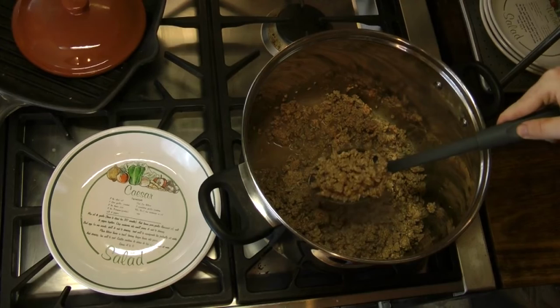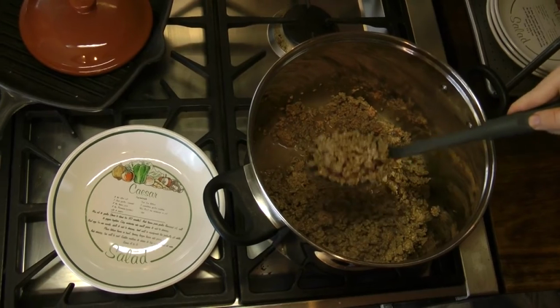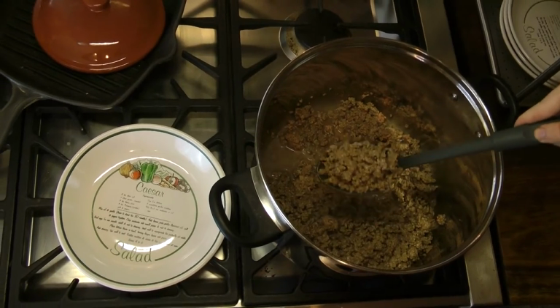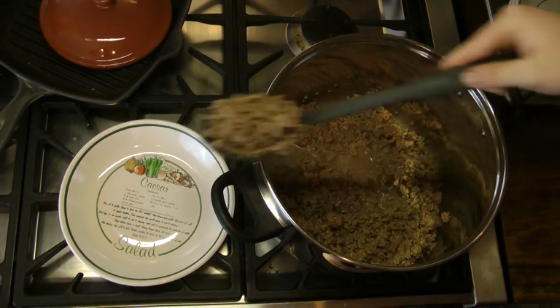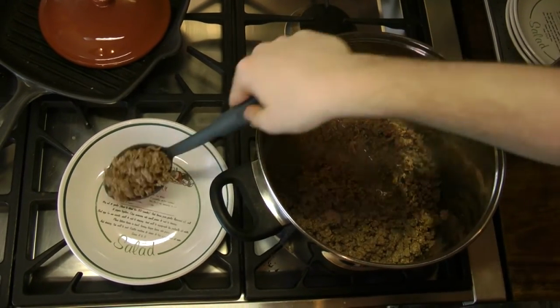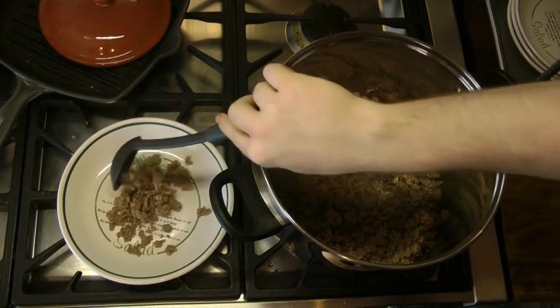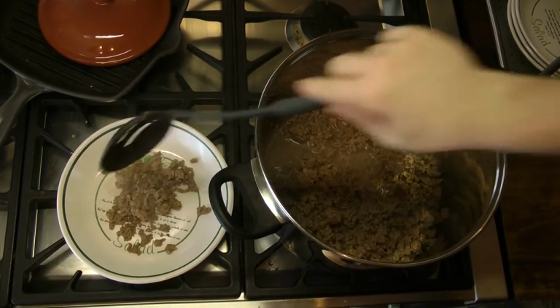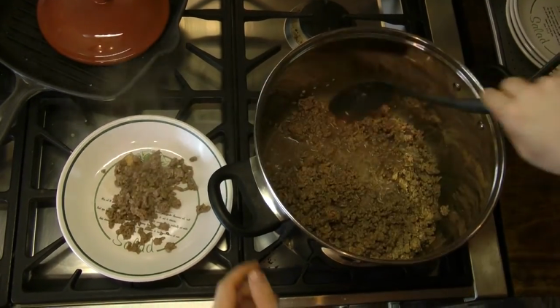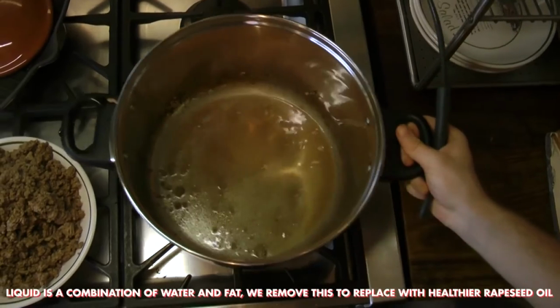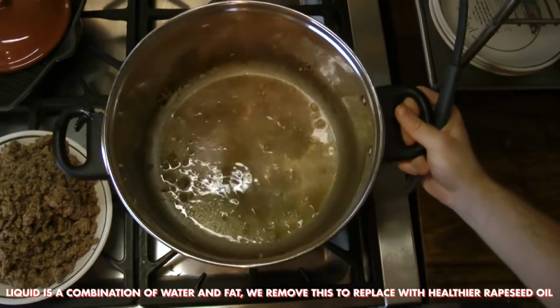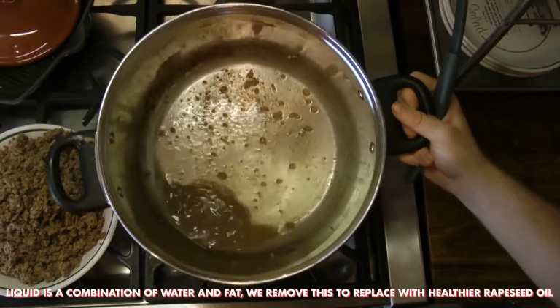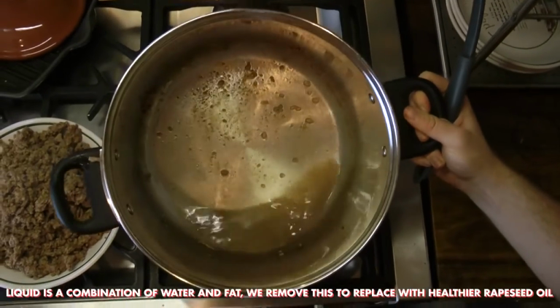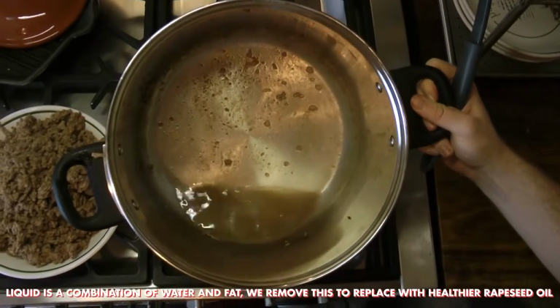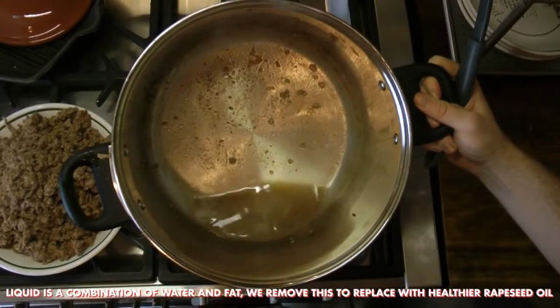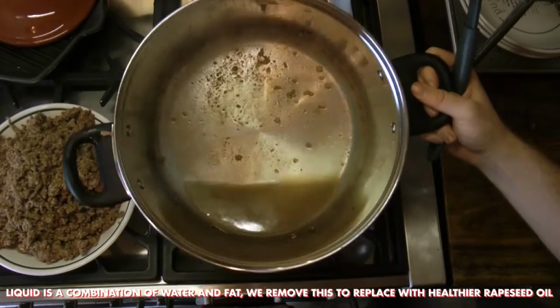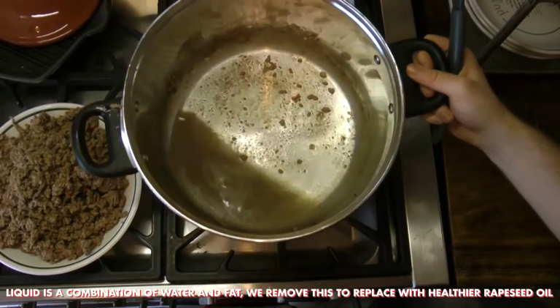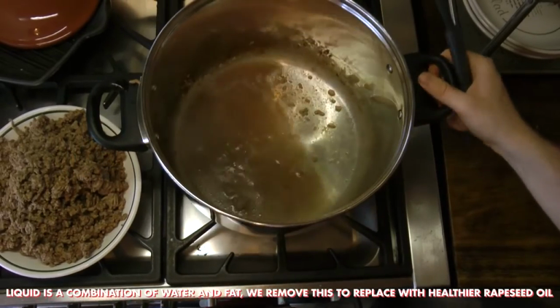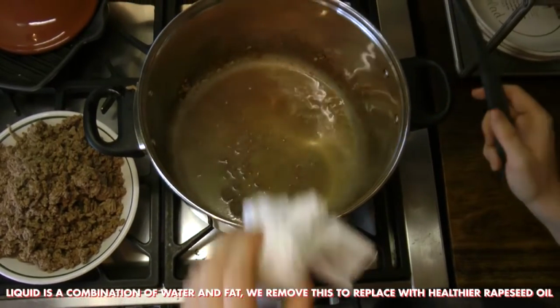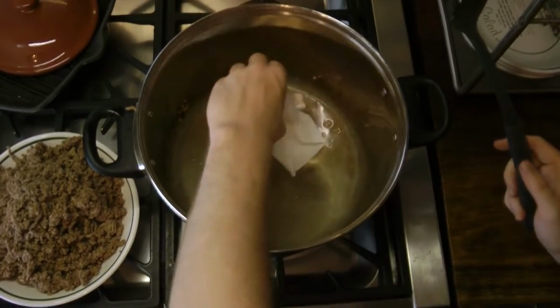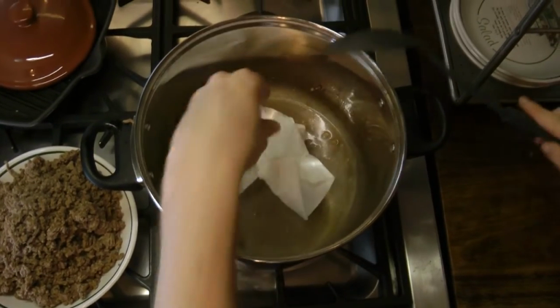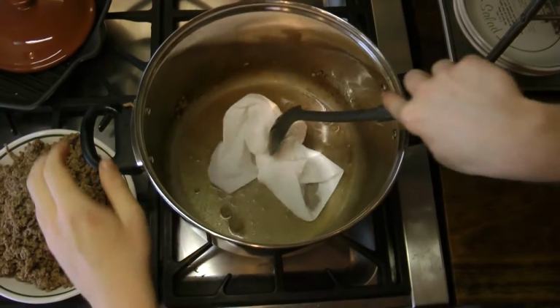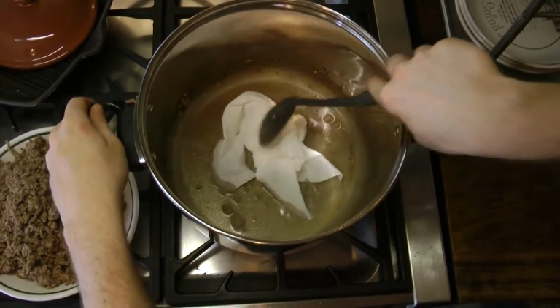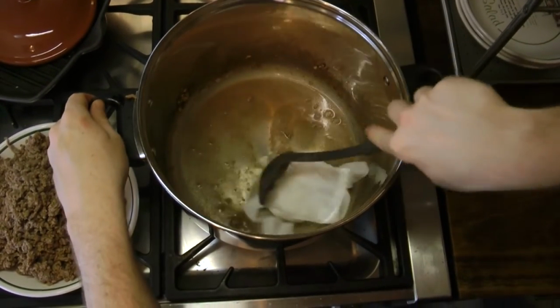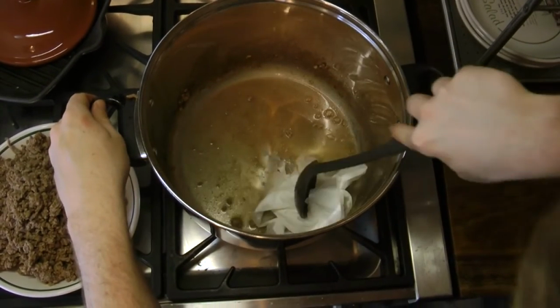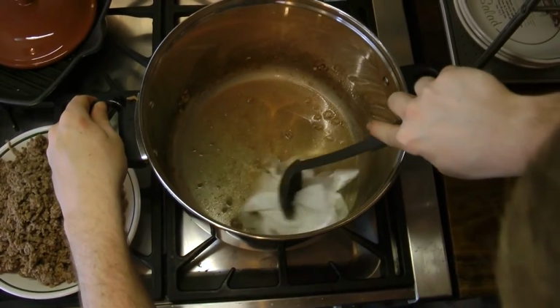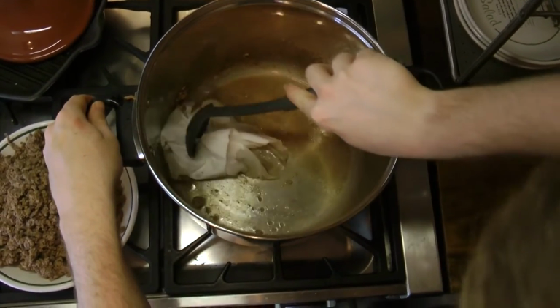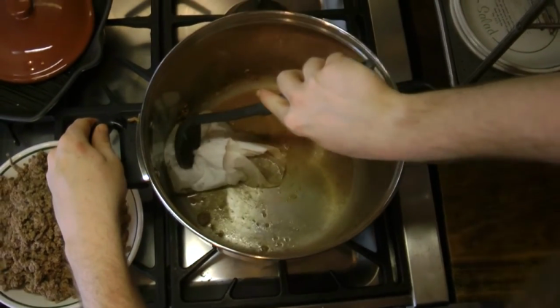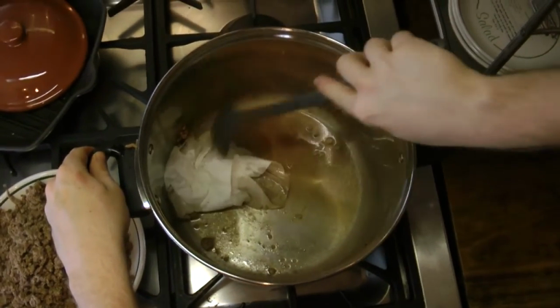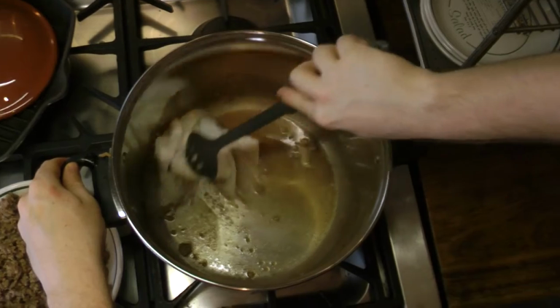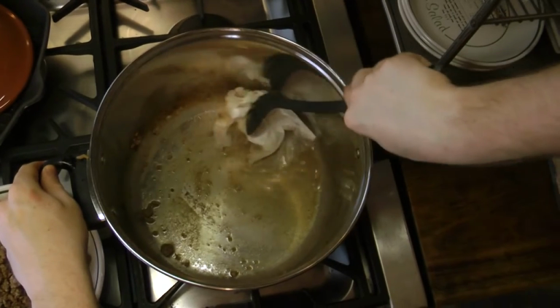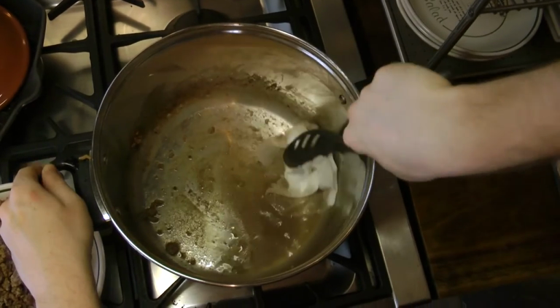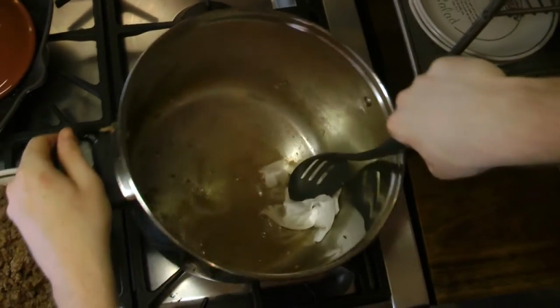Once all of the beef is browned, turn off the heat, remove the beef, and set aside. Now remove the fat from the pot. We use some kitchen roll to make it easier, or you could use another disposable container. Do not put this down the sink as it will end up clogging it in the long run.